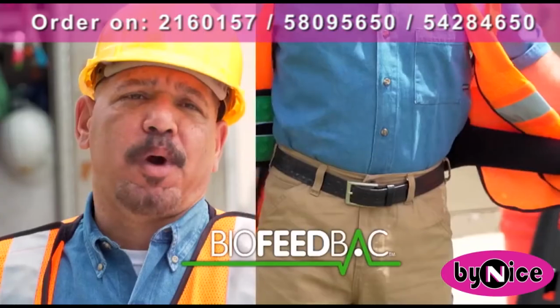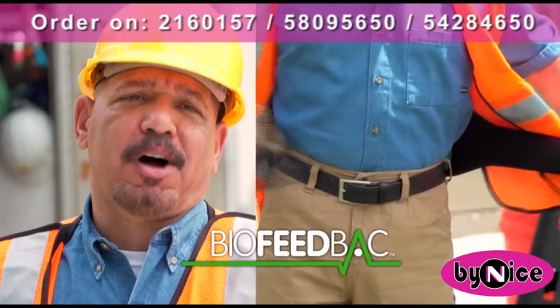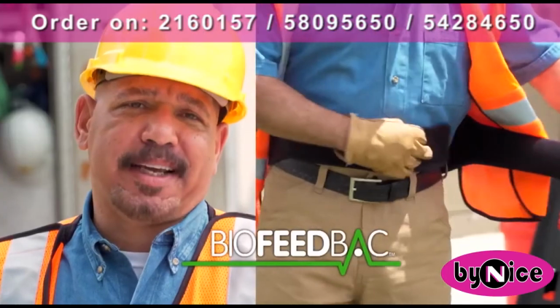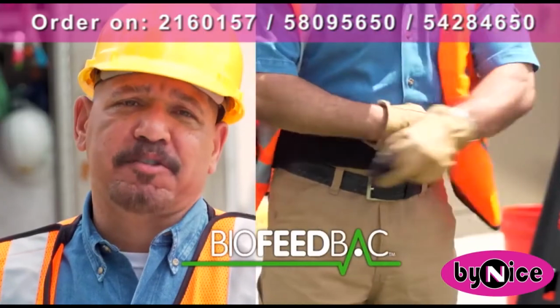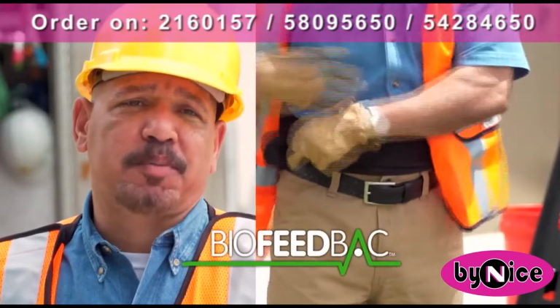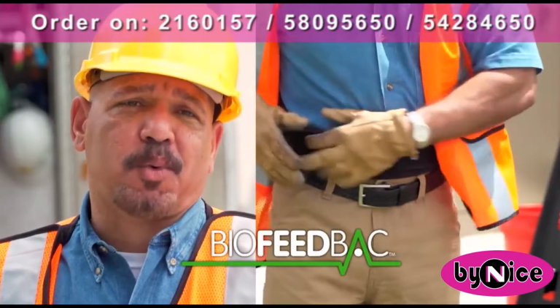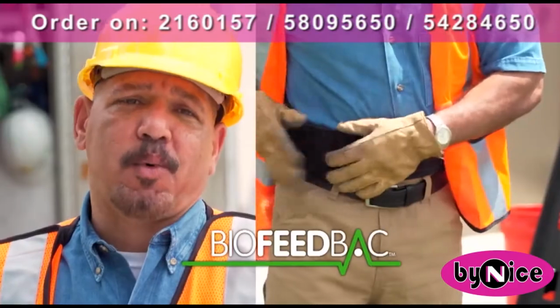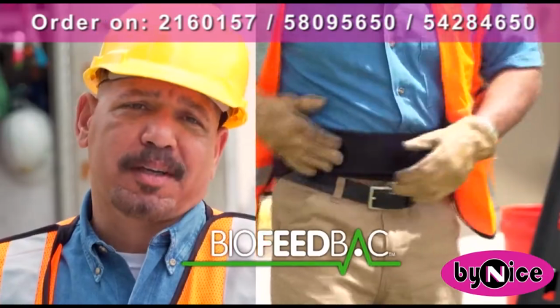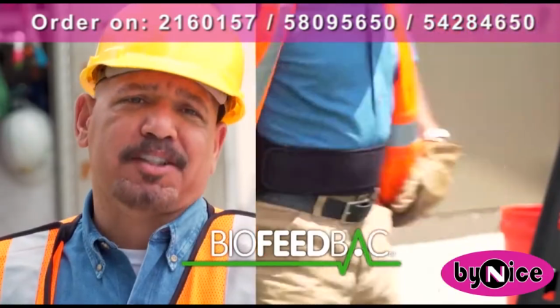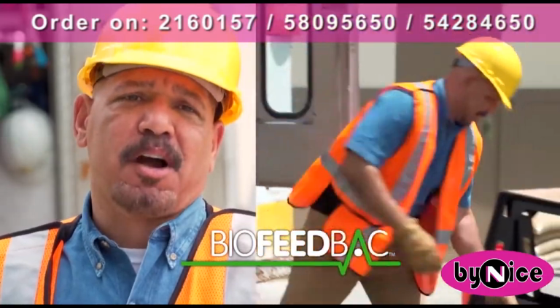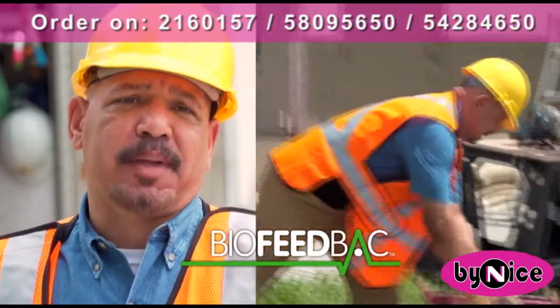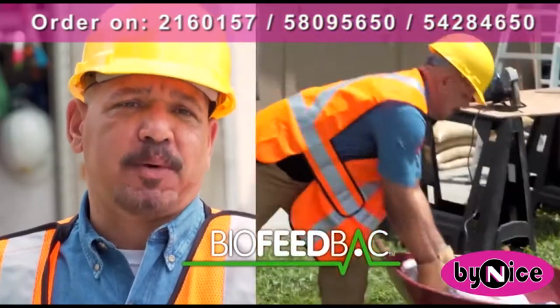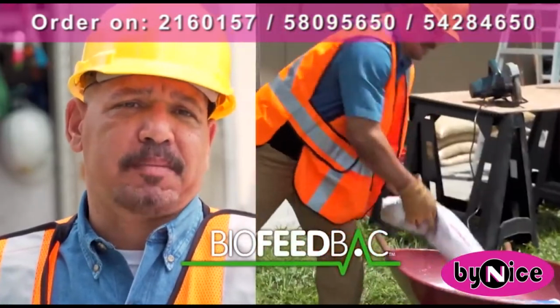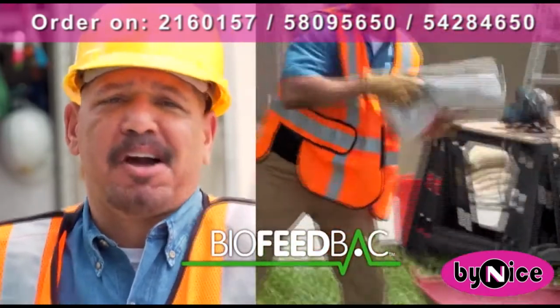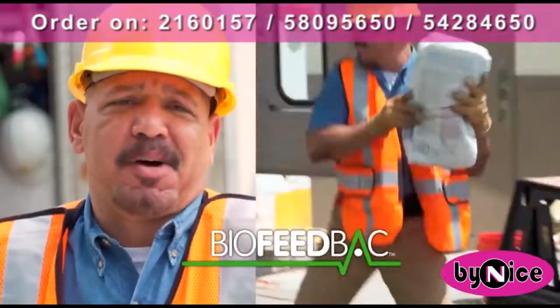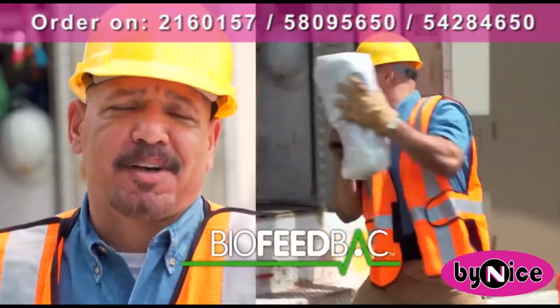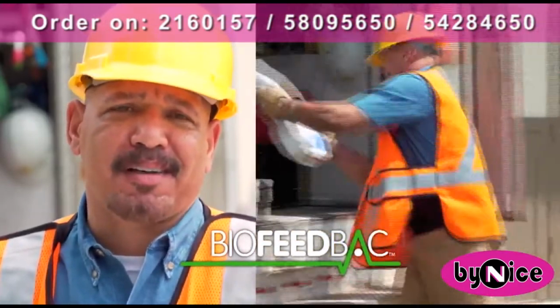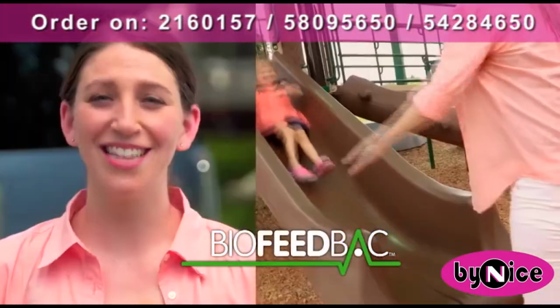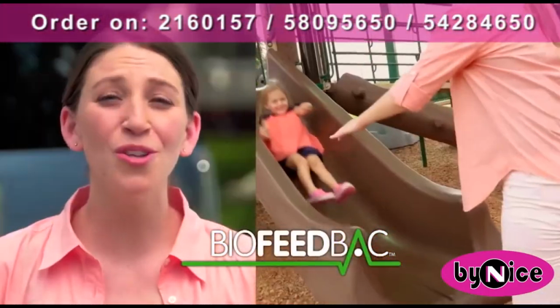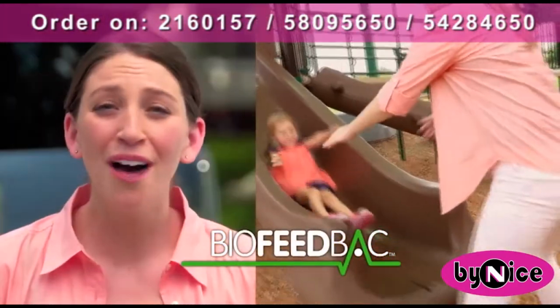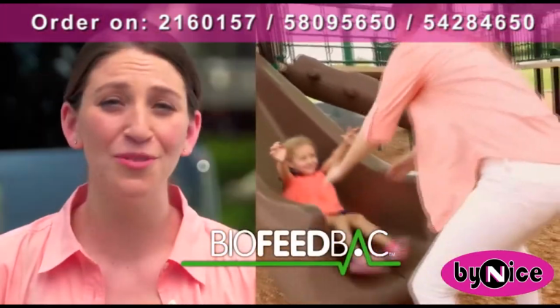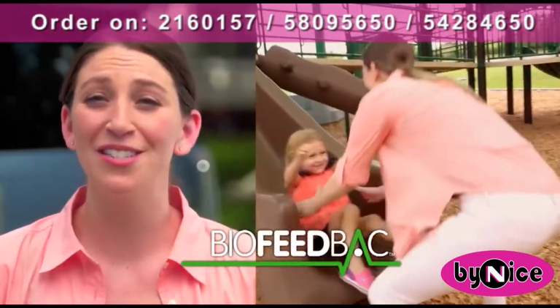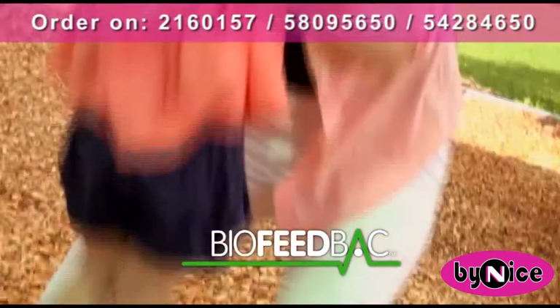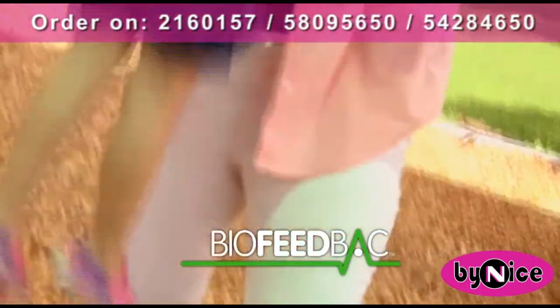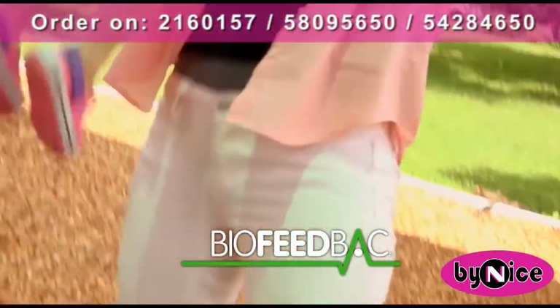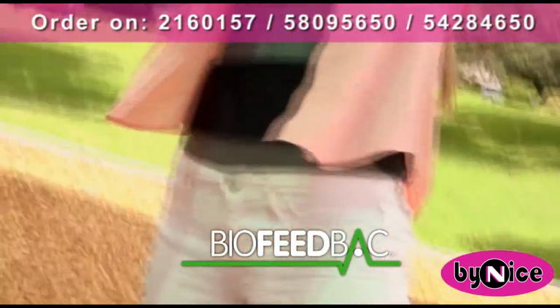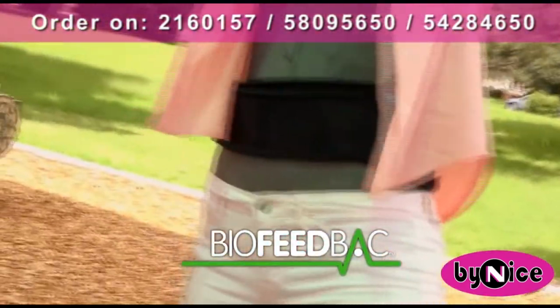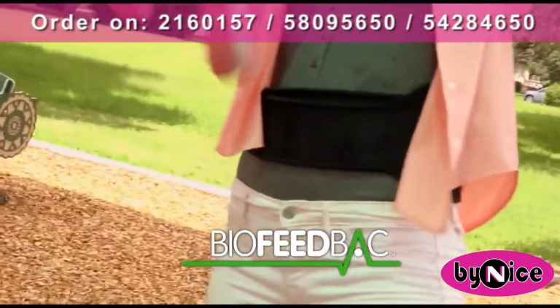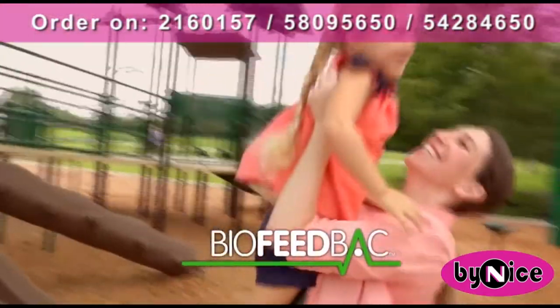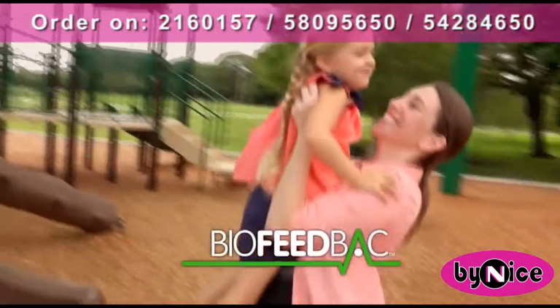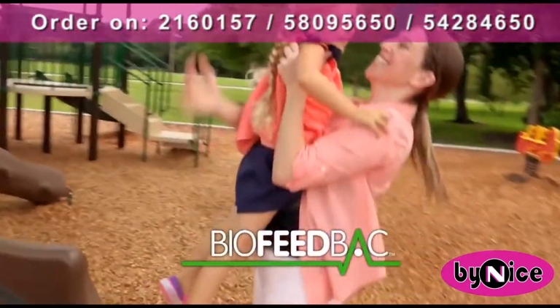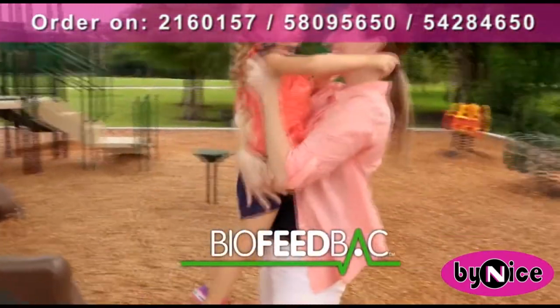I wear it all day. It gives me support while I work. It's so comfortable and lightweight, I hardly know I have it on. It's so comfortable, and it supports my back. It's drug-free, and I'm pain-free.